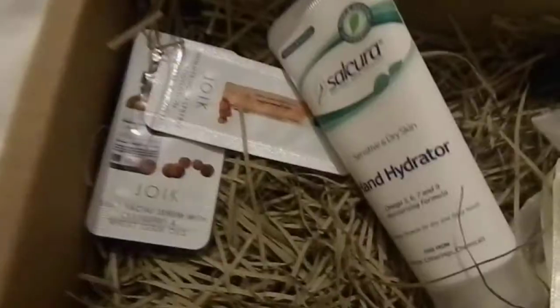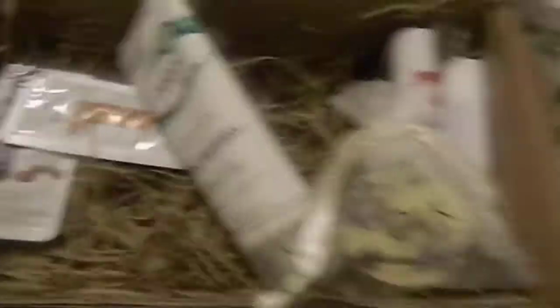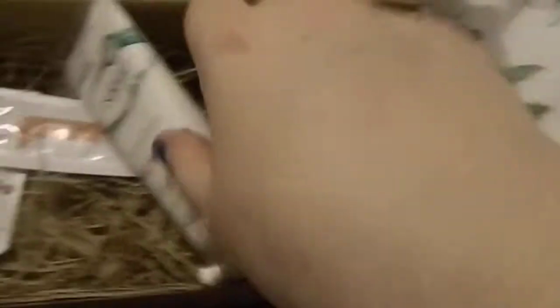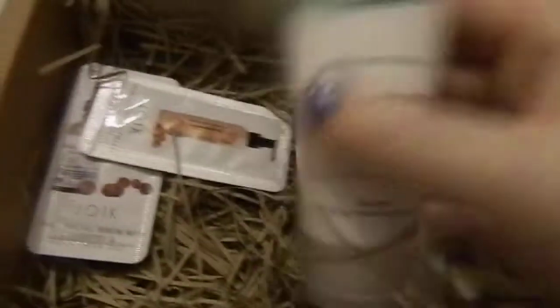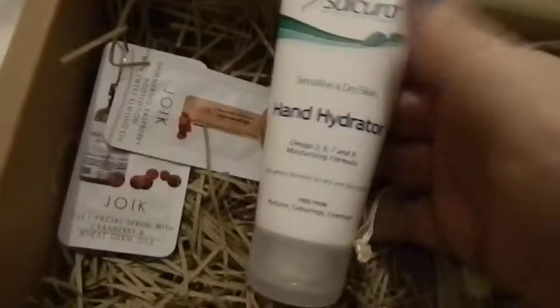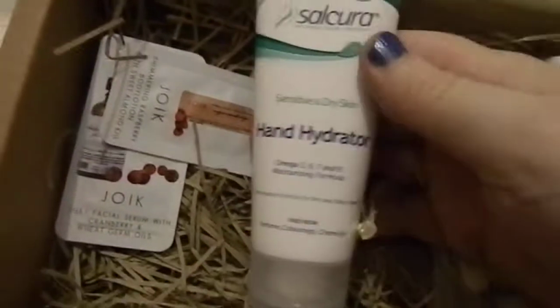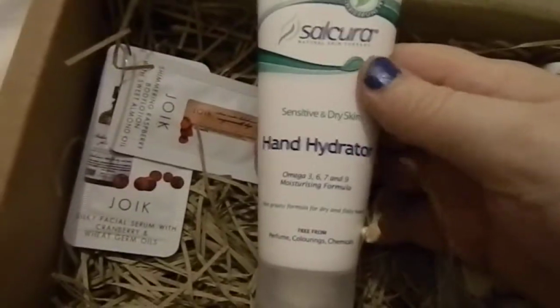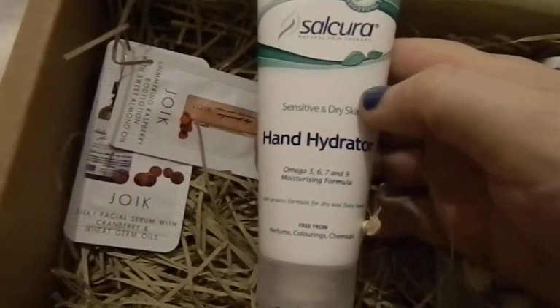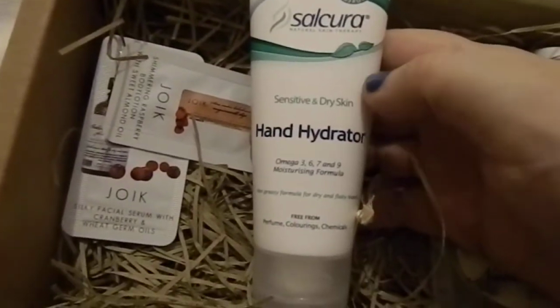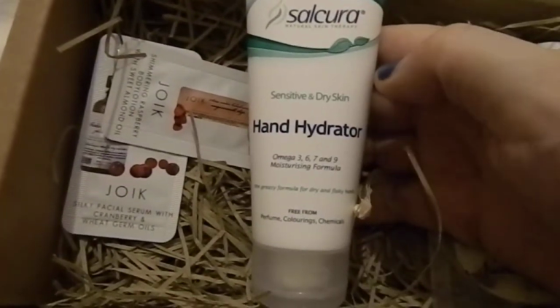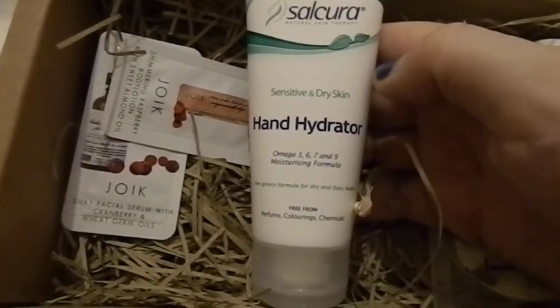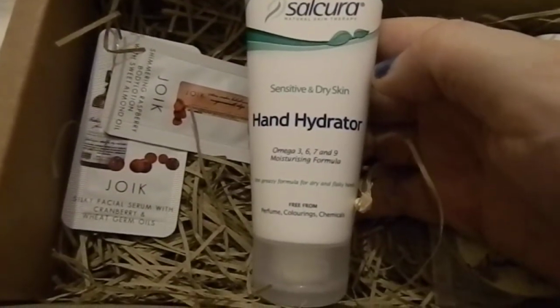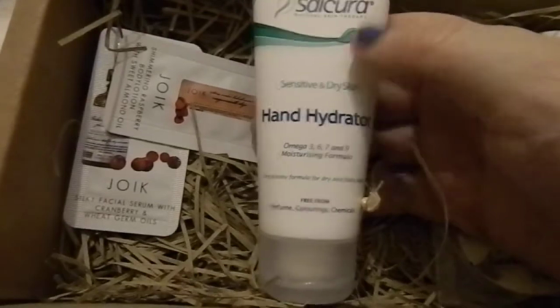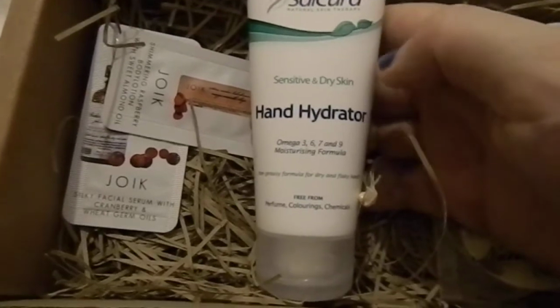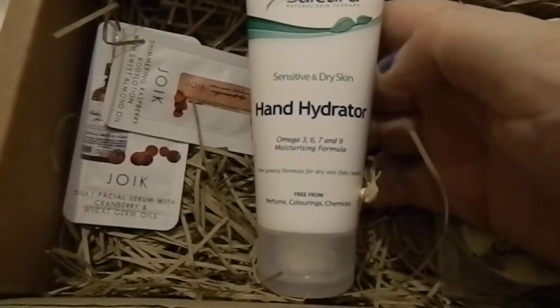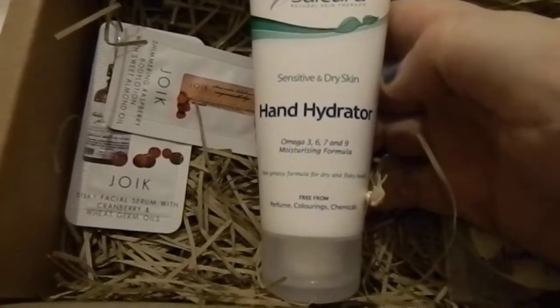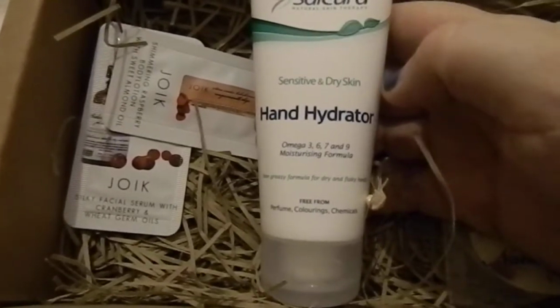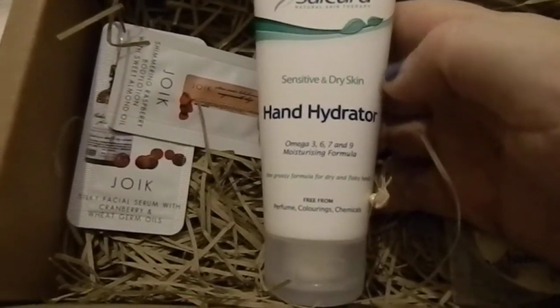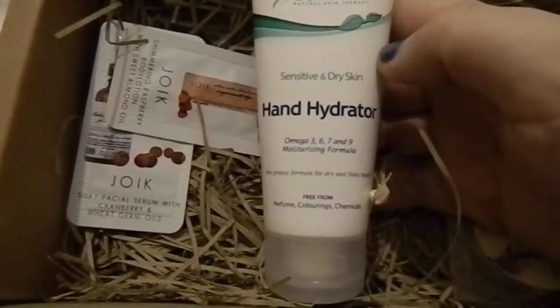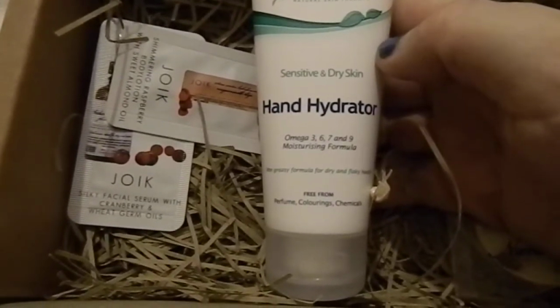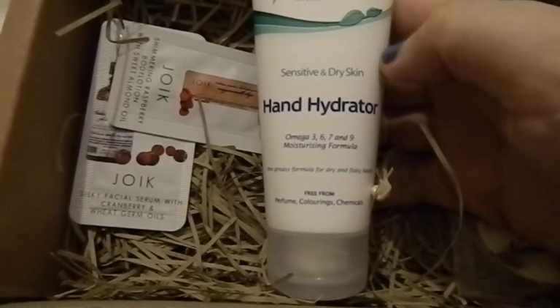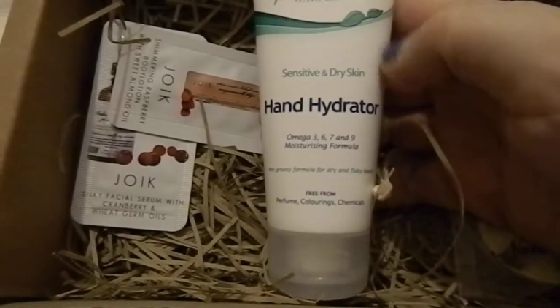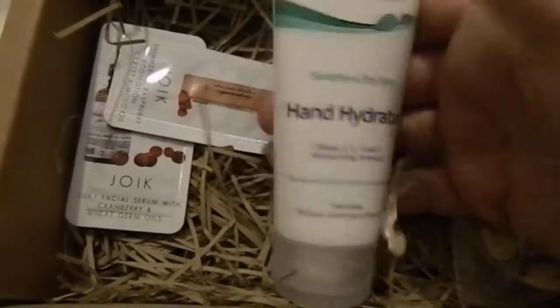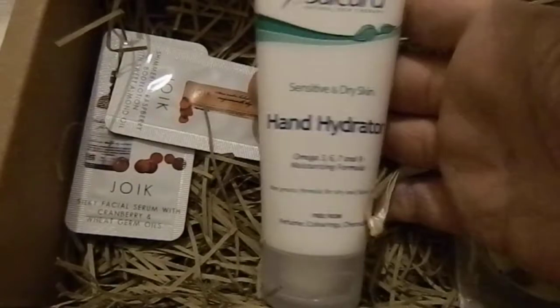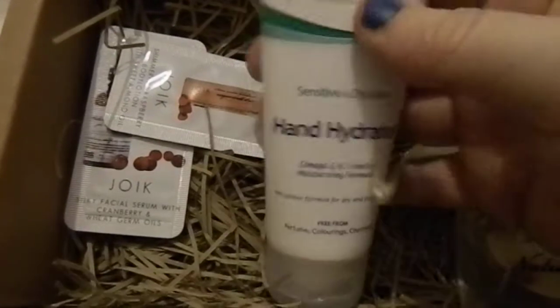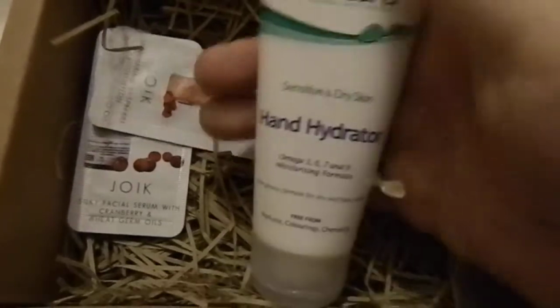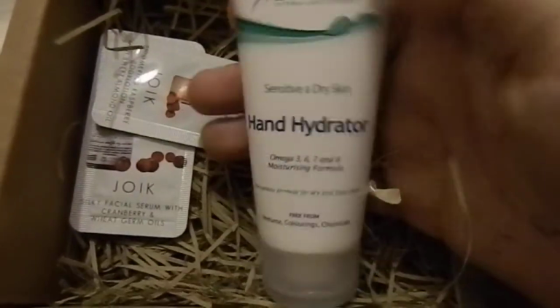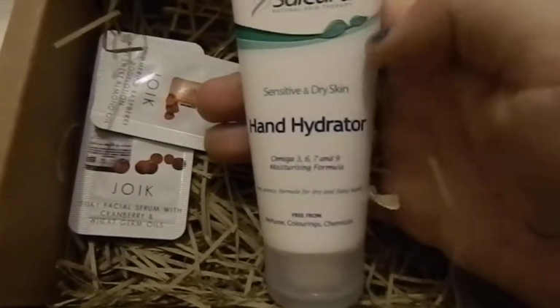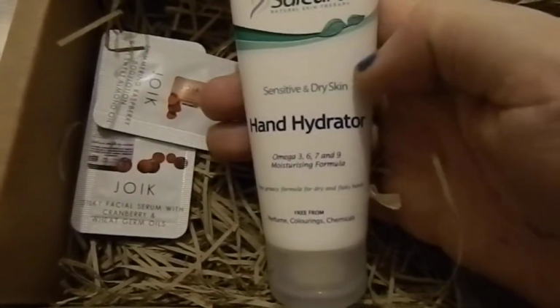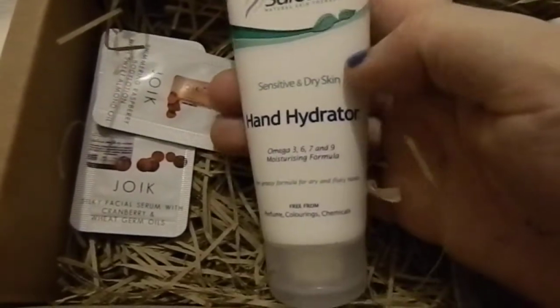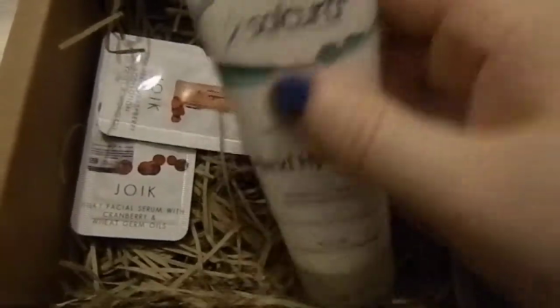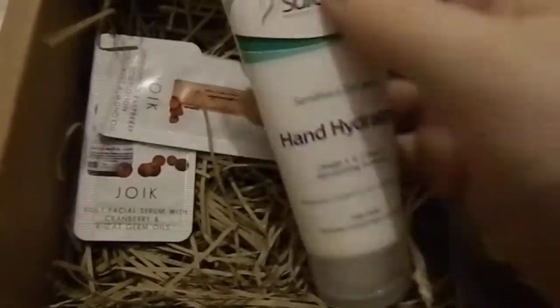The next item is by Salcora and it's their Hand Hydrator, which is a hand cream. It's free from perfume, colorings, and chemicals, and it's suitable for sensitive and dry skin — you can even use it on small children.